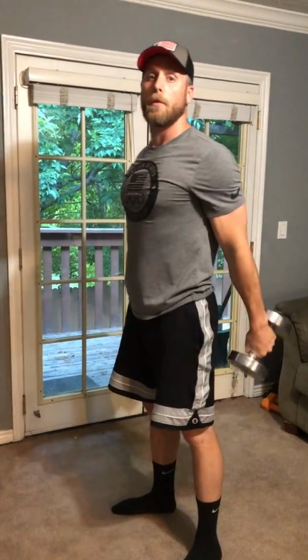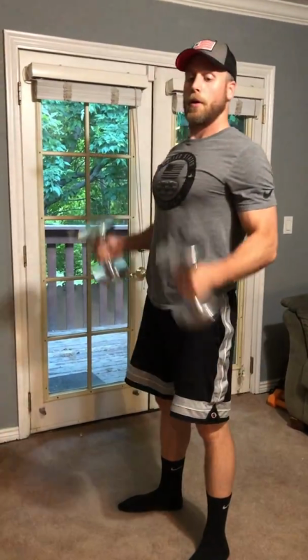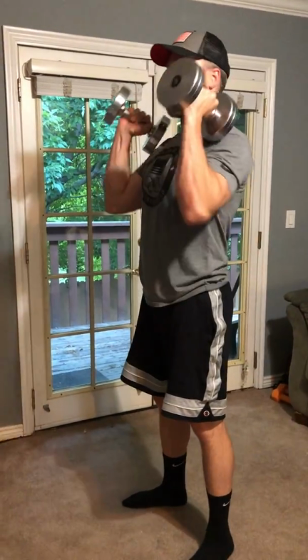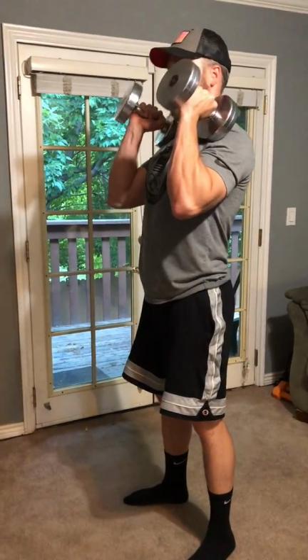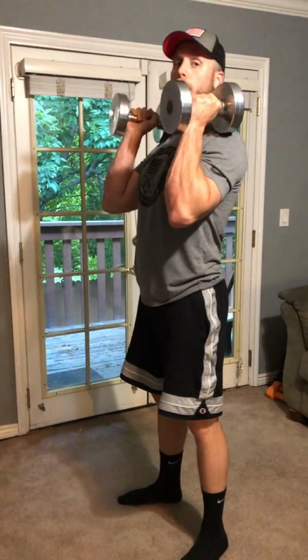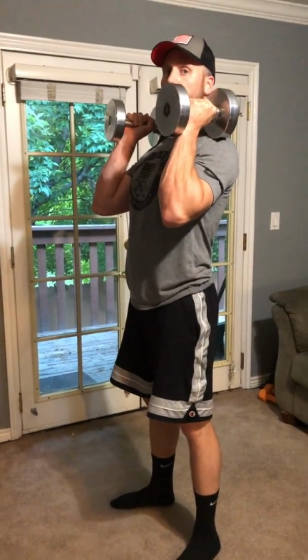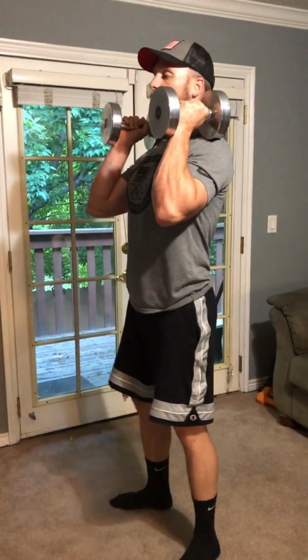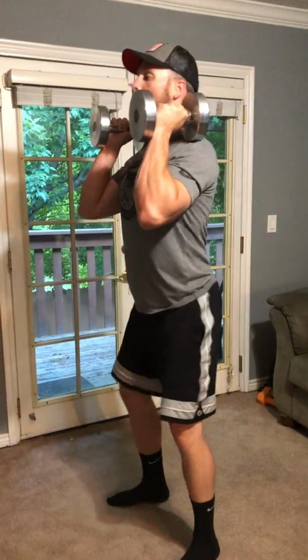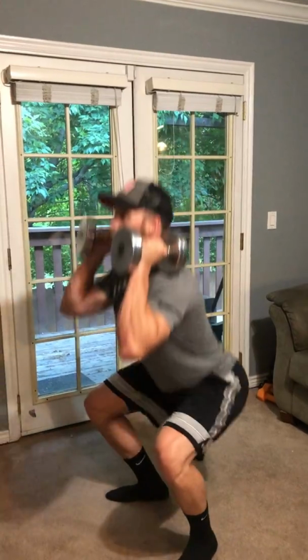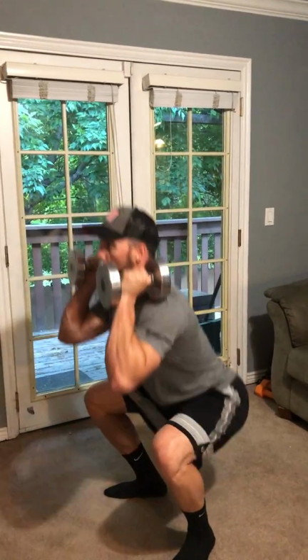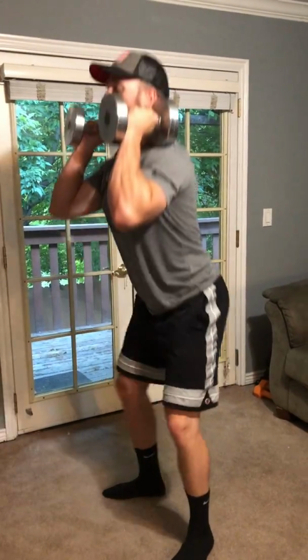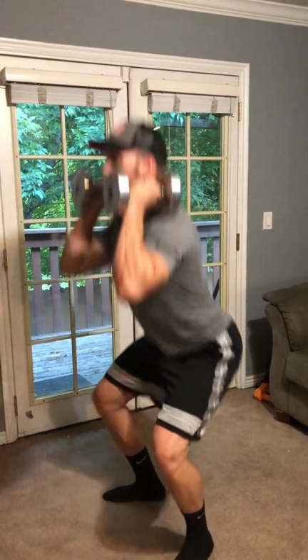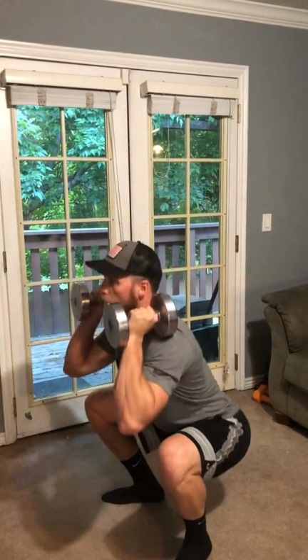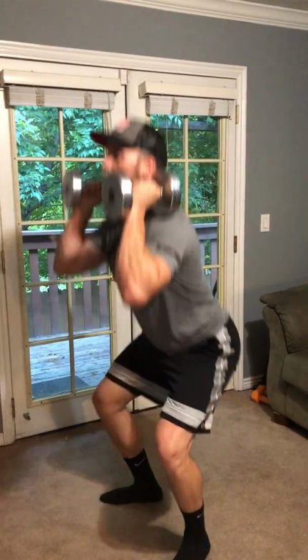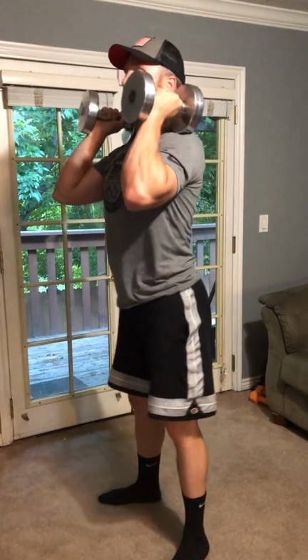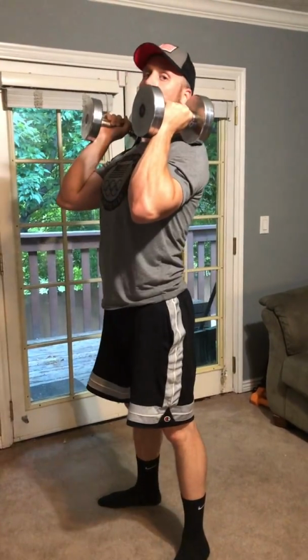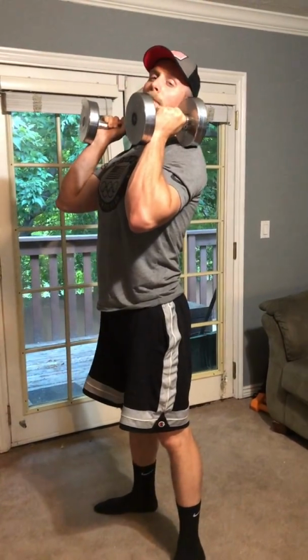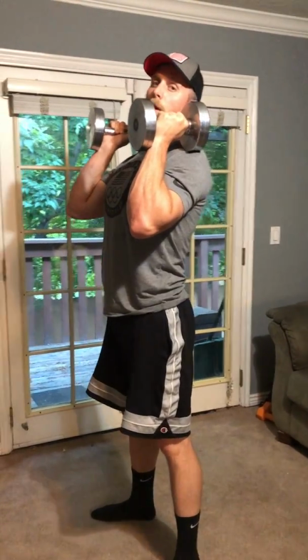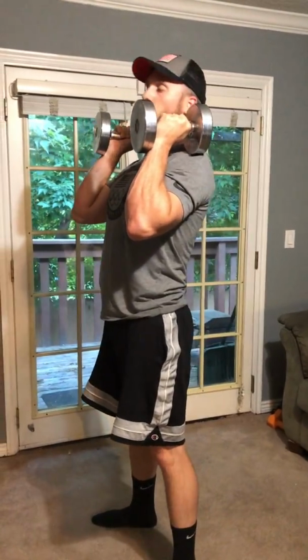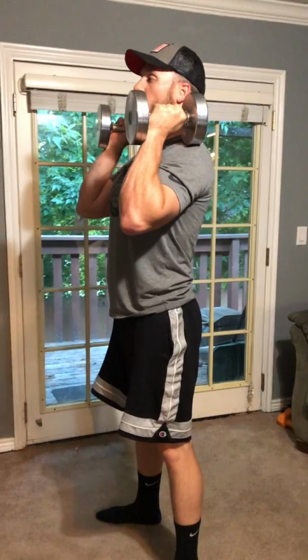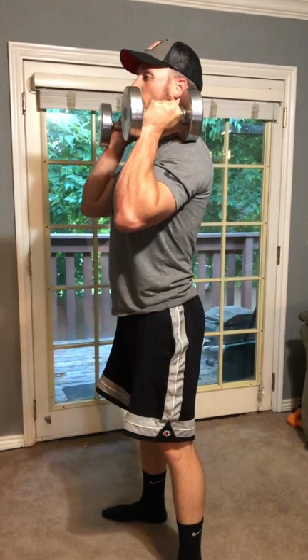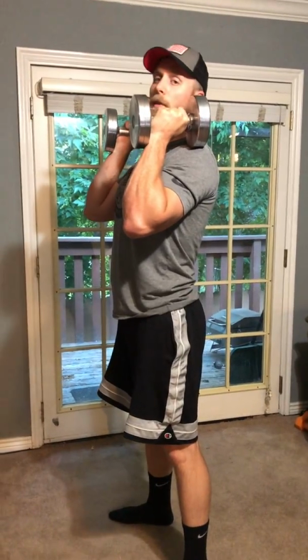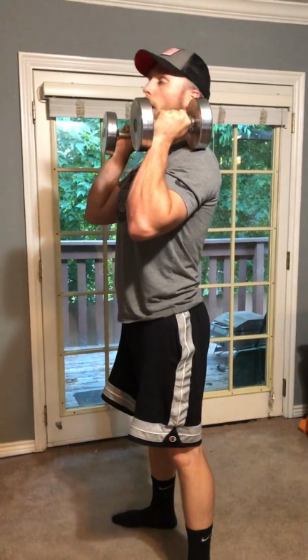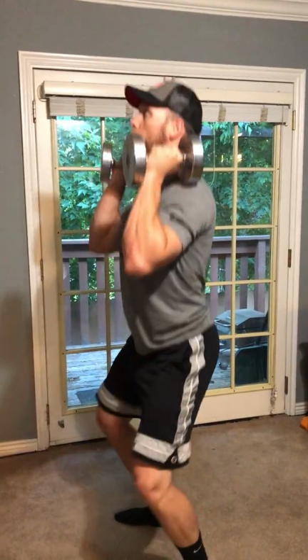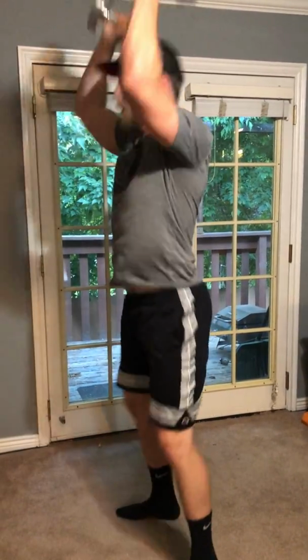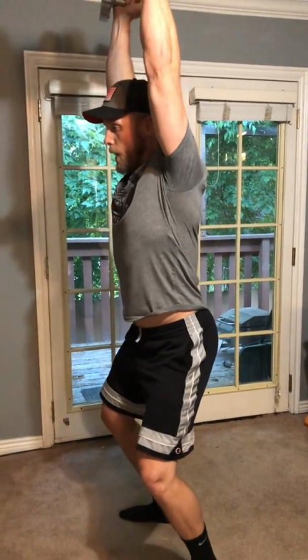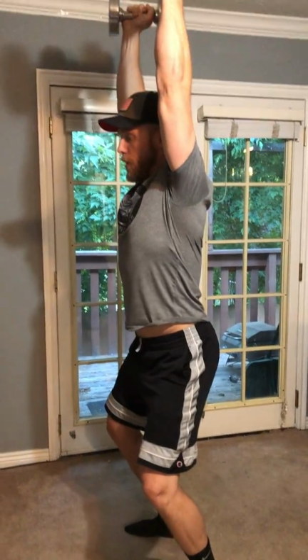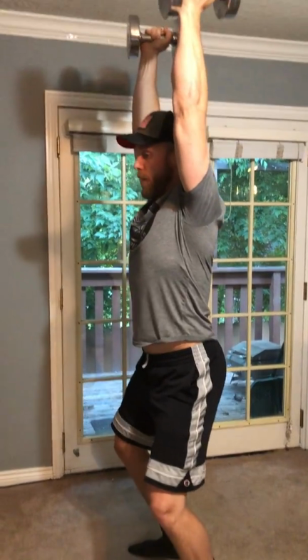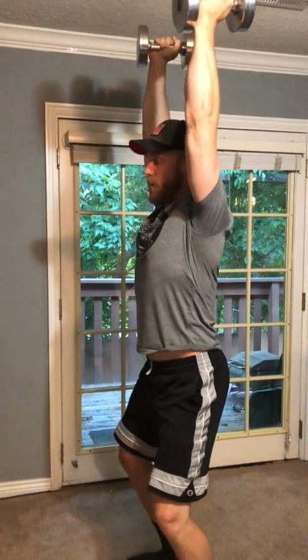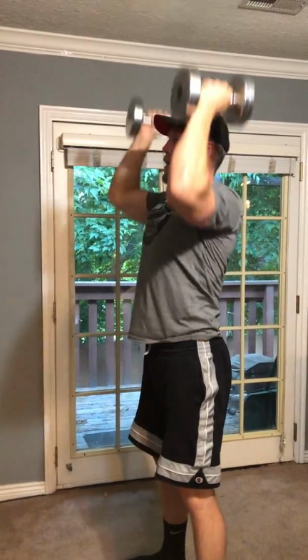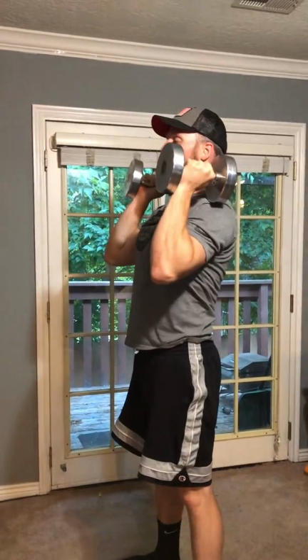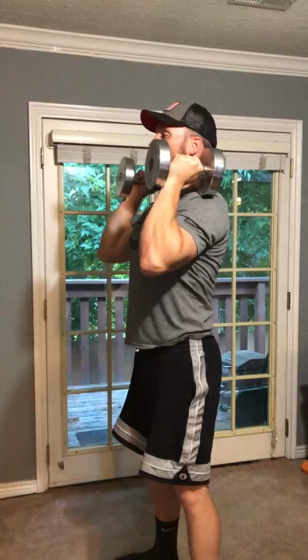From there you're gonna go straight into front squats, so right in this position right here. Just holding the weight all the way back down and then starting to push press. Using the legs to drive the weight up, catching in a good athletic position, all the way back down.